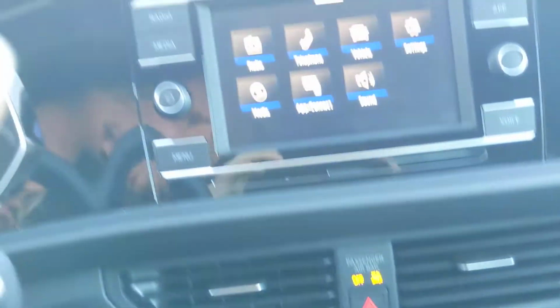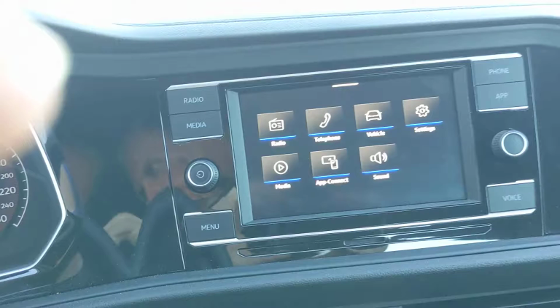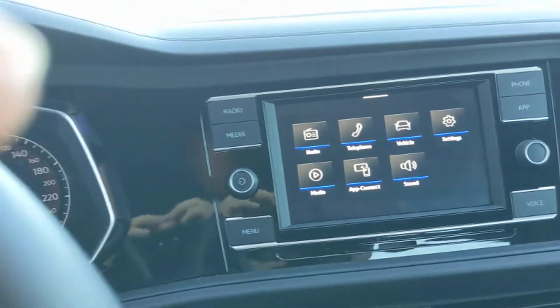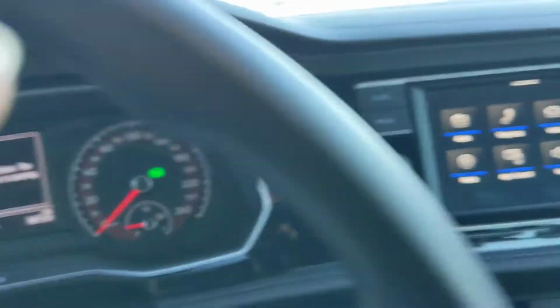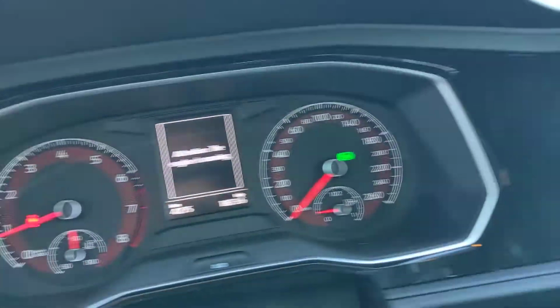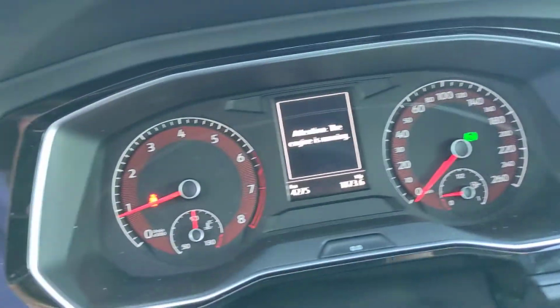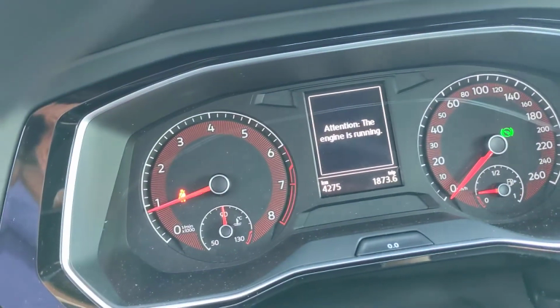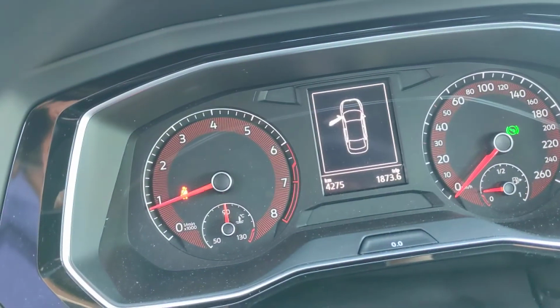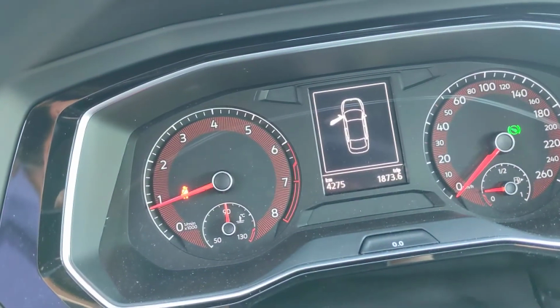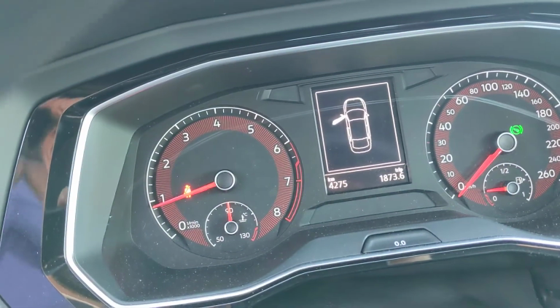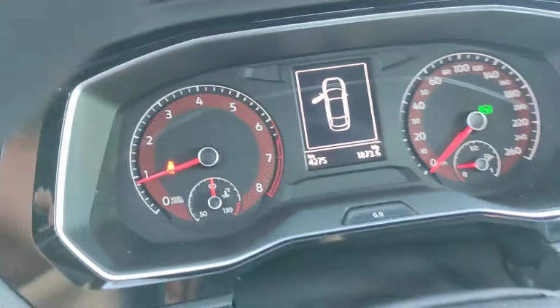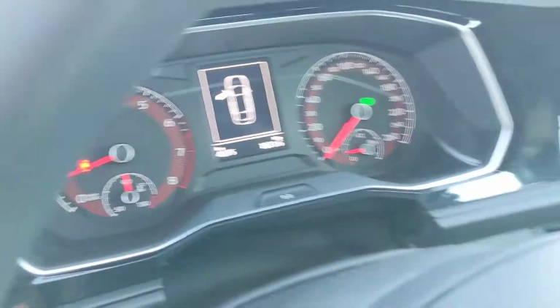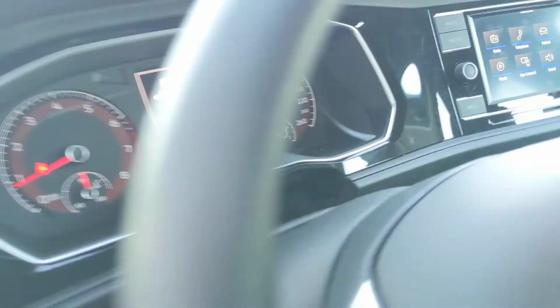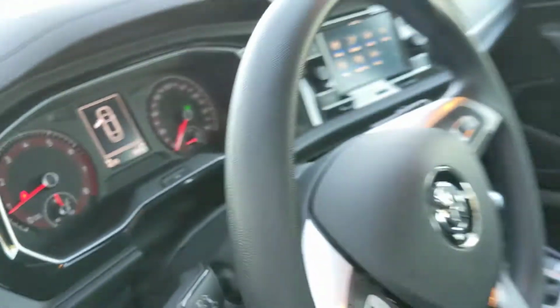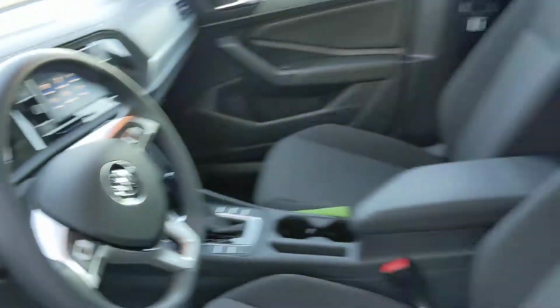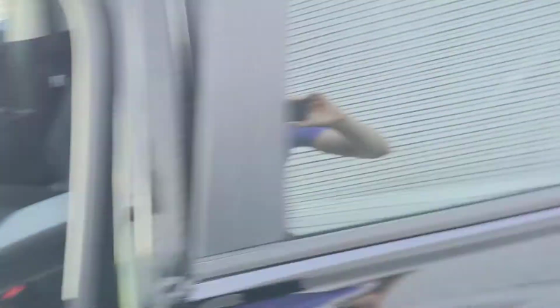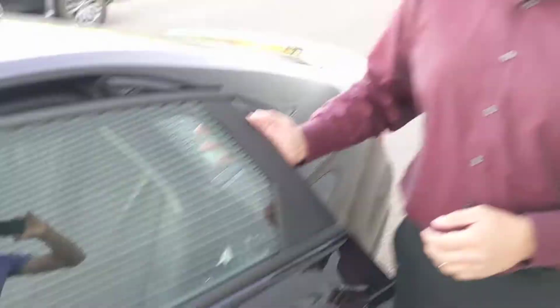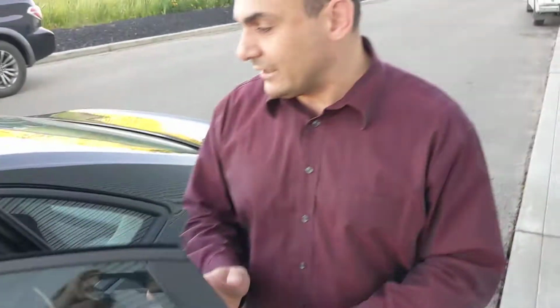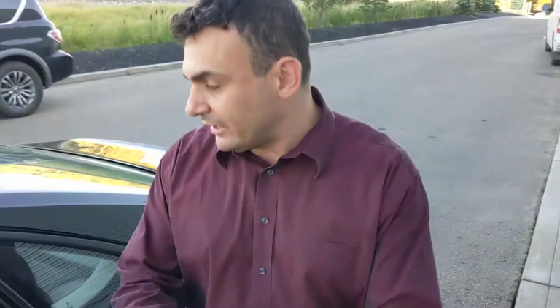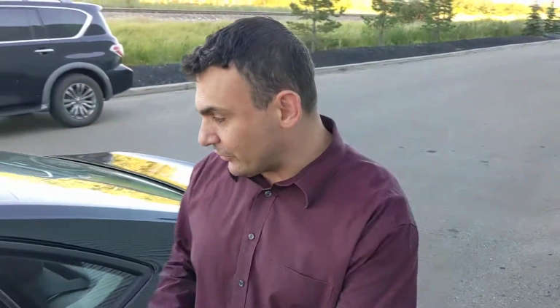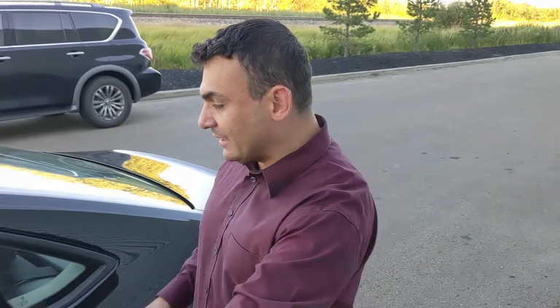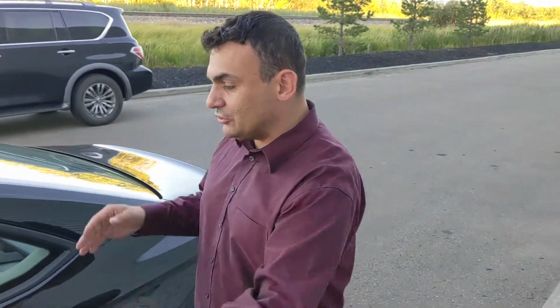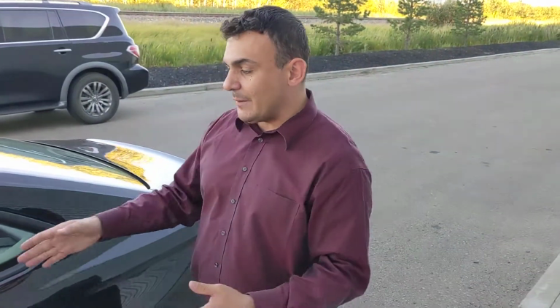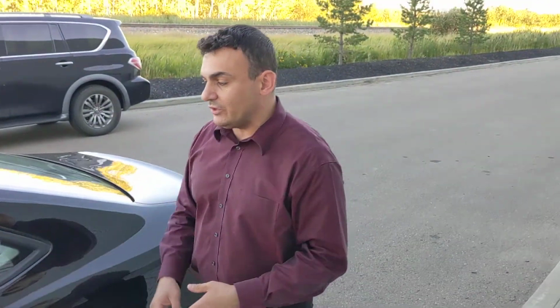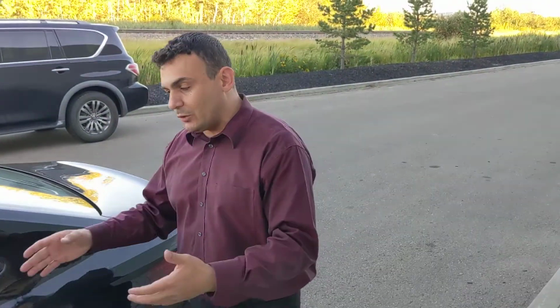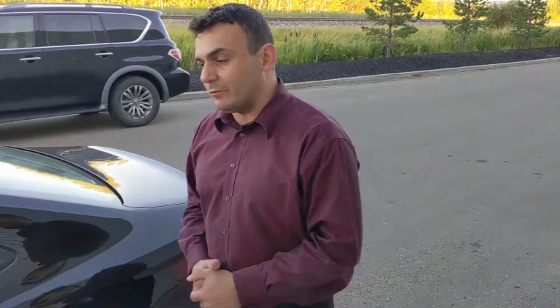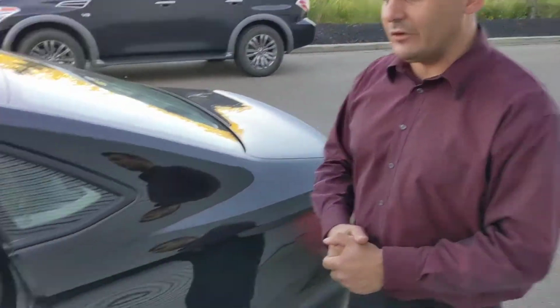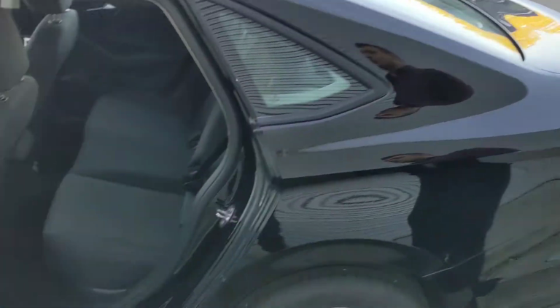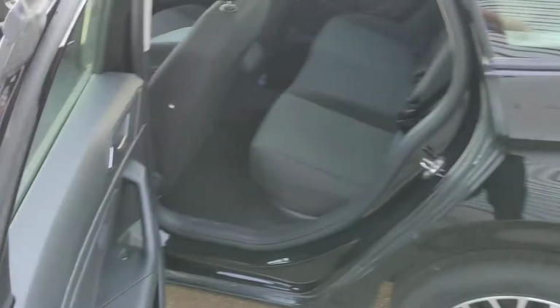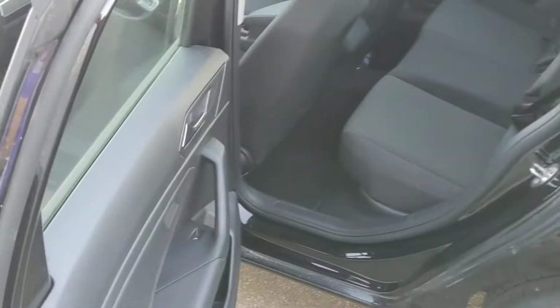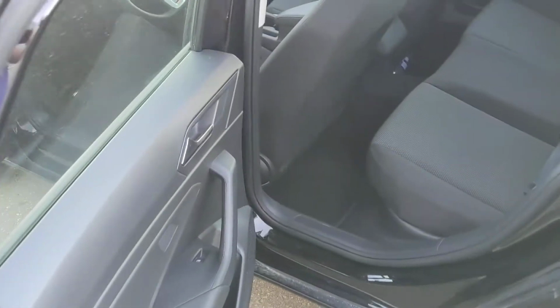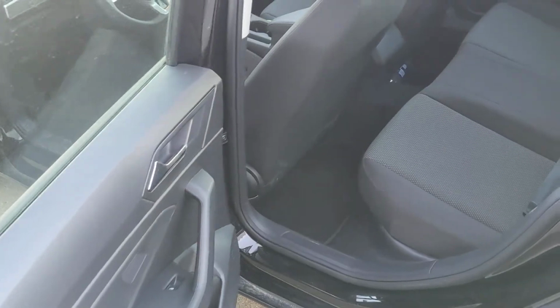Only 4,200 kilometers on this, so as I mentioned, this is practically a brand new vehicle. In the back, there's plenty of room for any passengers you've got coming with you — they'd be quite comfortable back there for a long road trip as well.